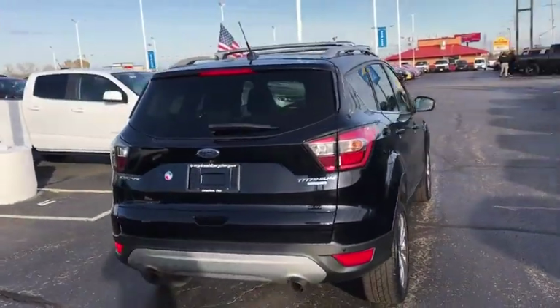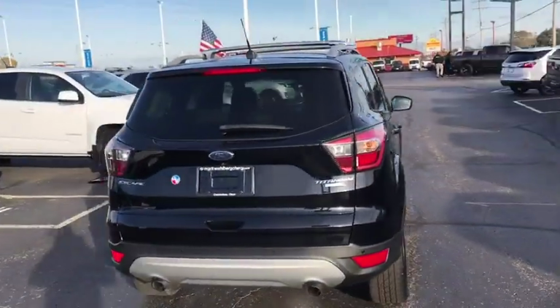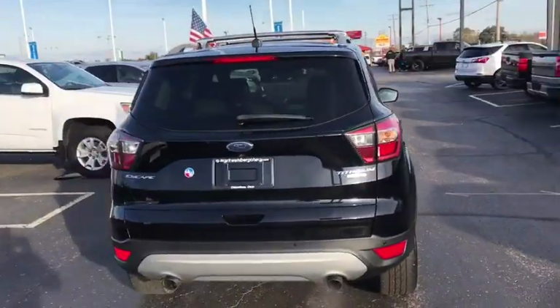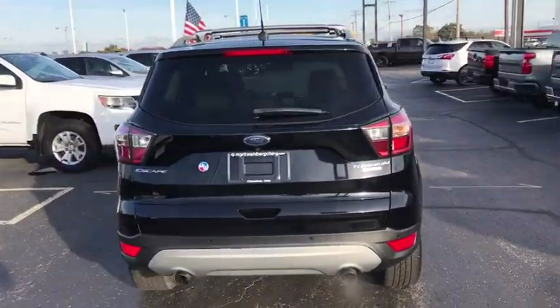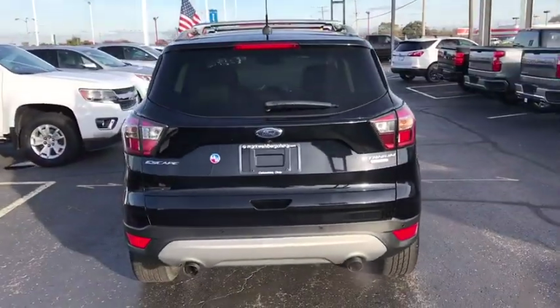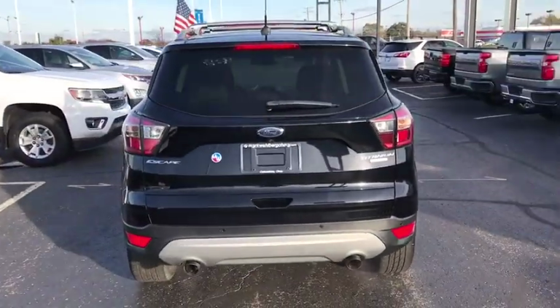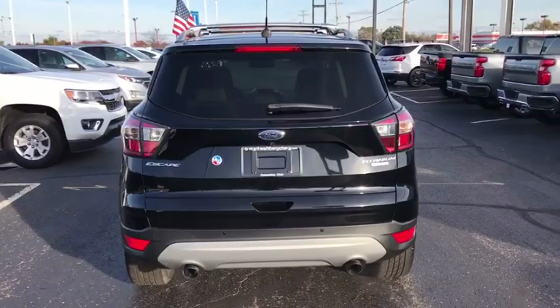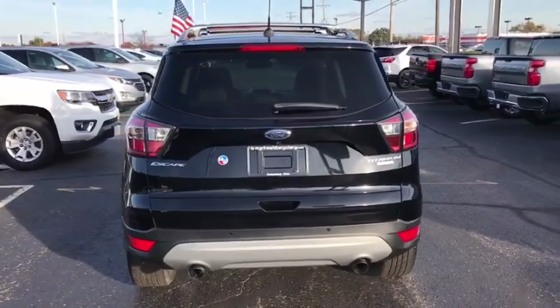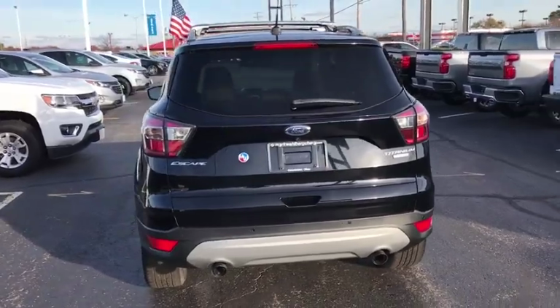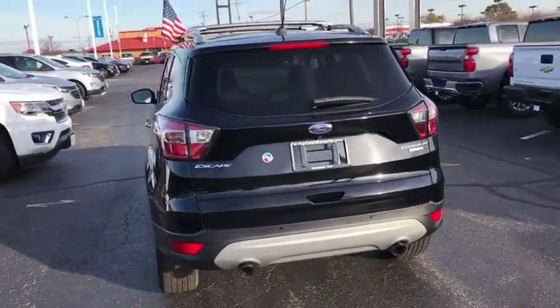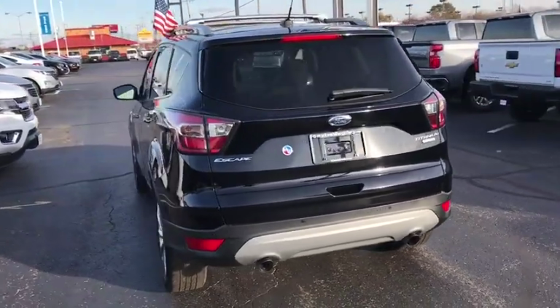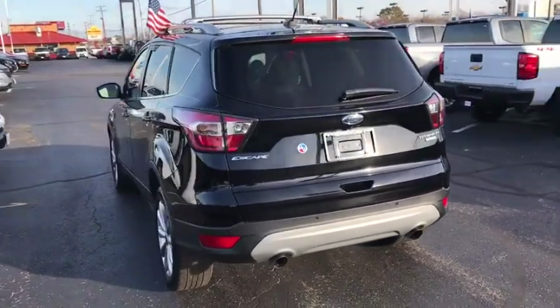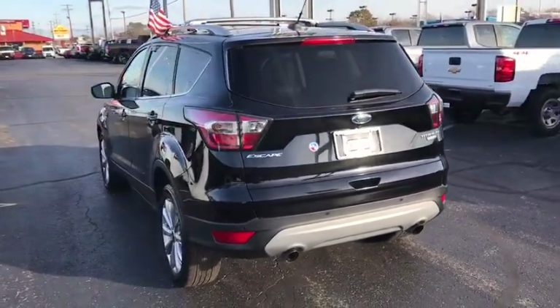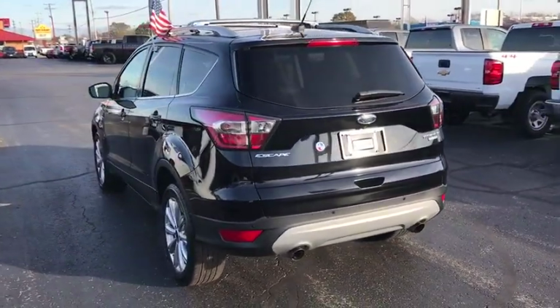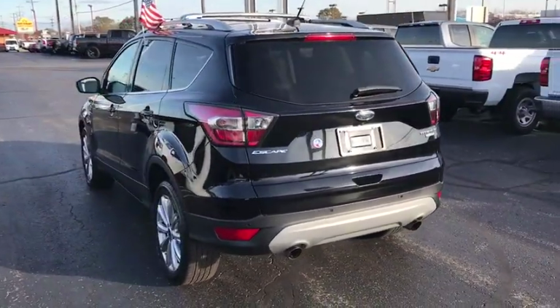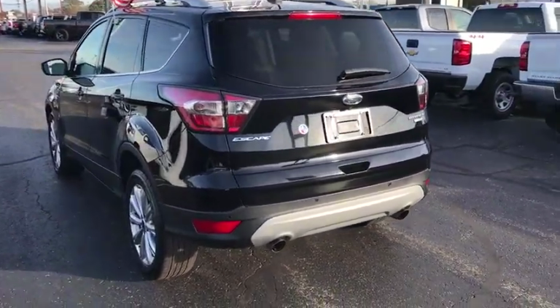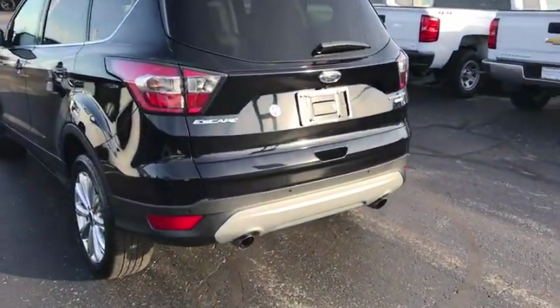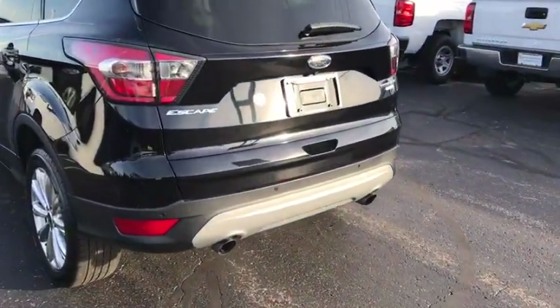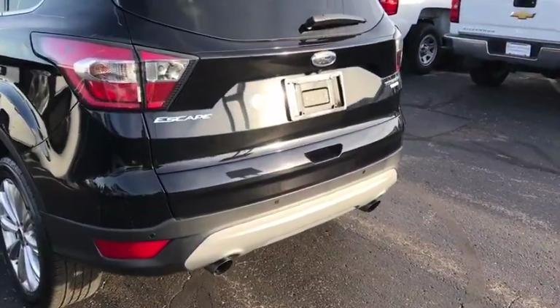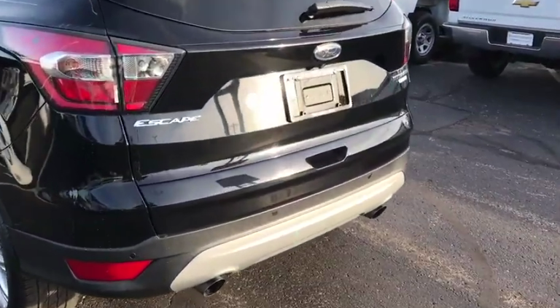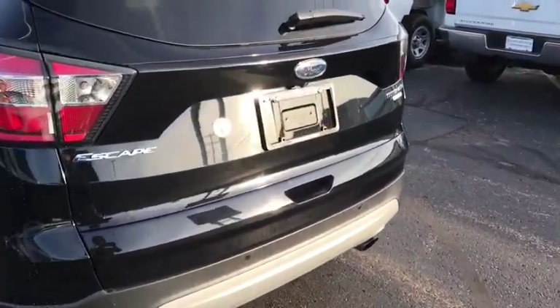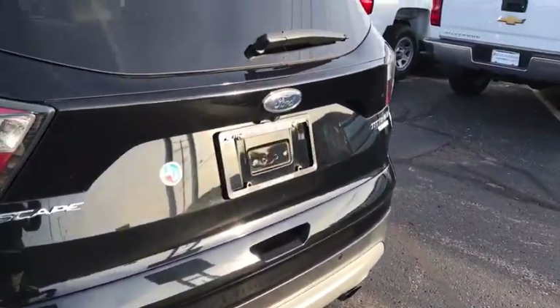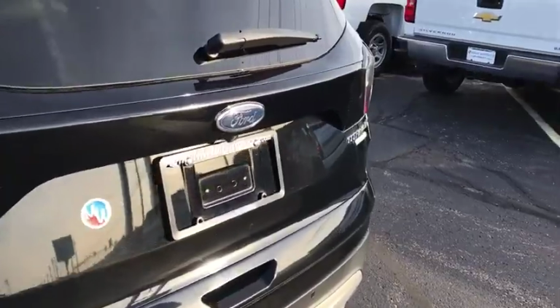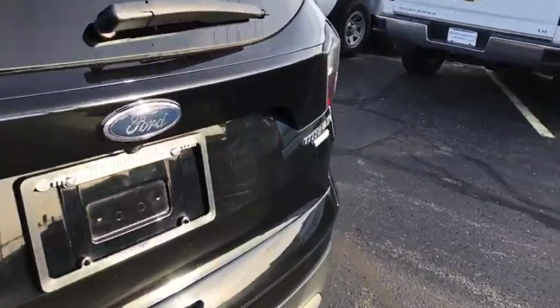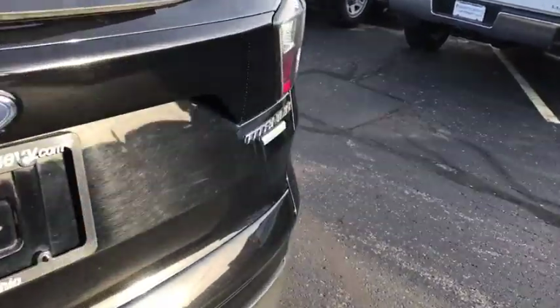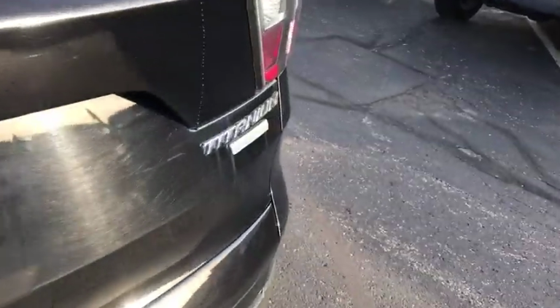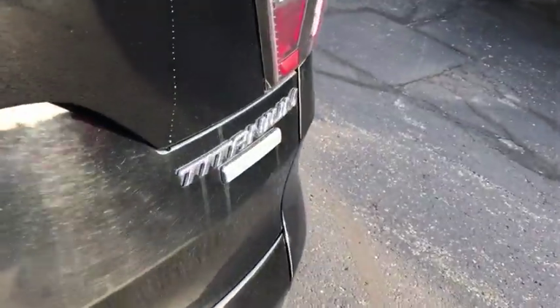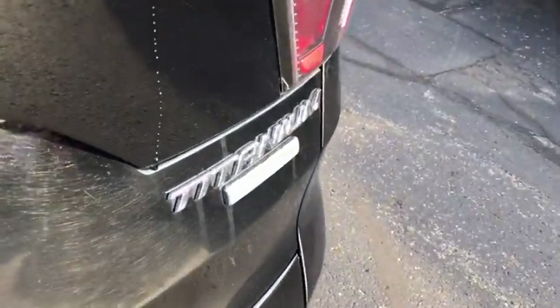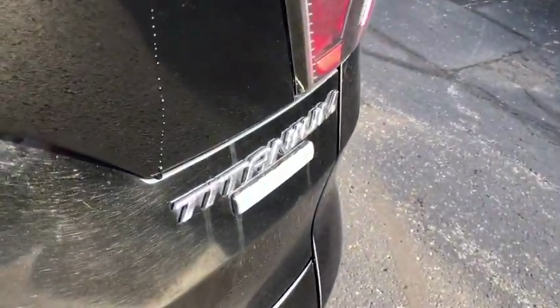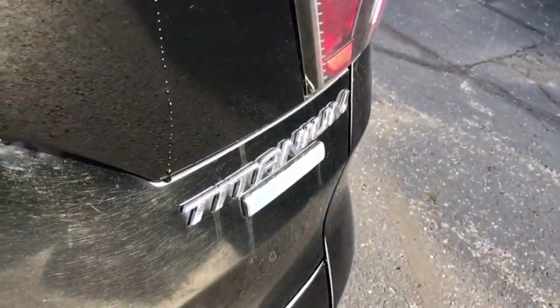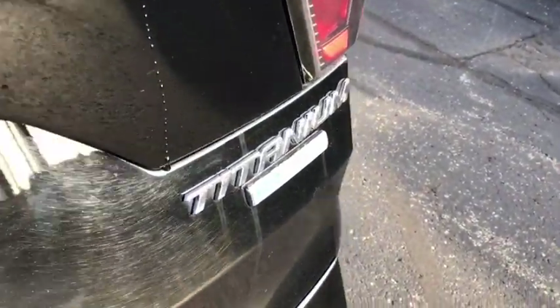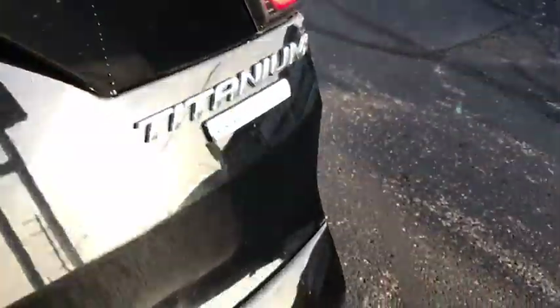Power passenger seat, traction control, power liftgate, dual airbags, power steering, four-wheel disc brakes, universal garage door opener, rear window defroster, power windows.